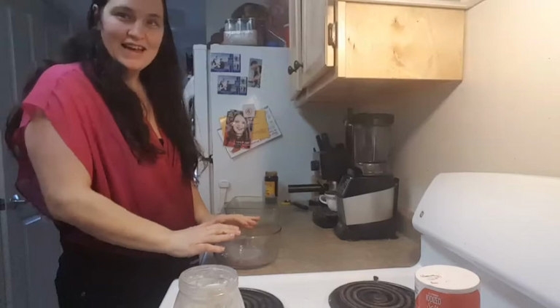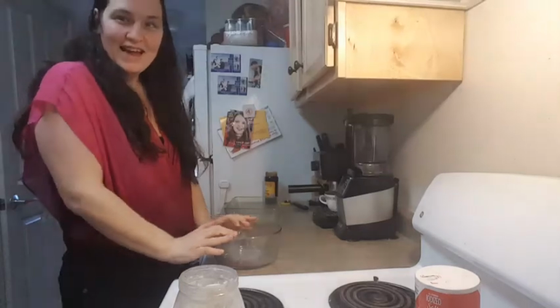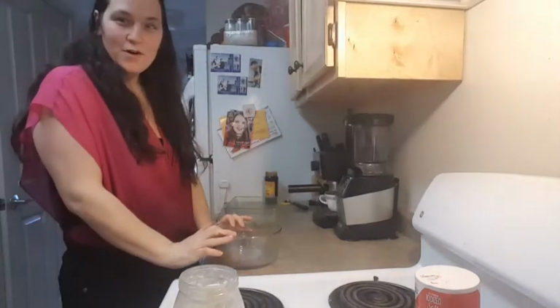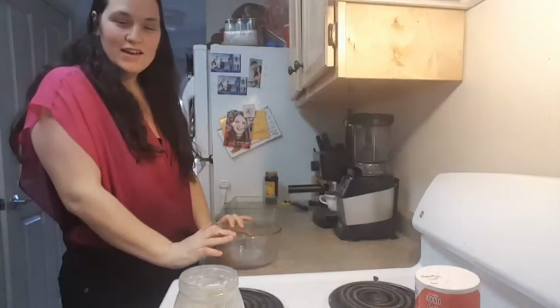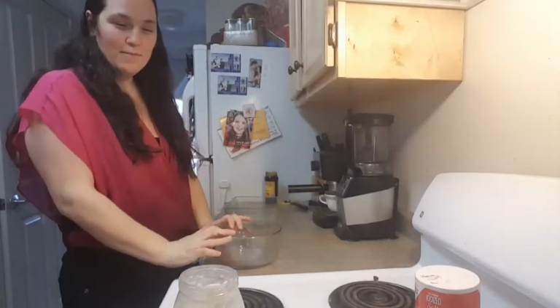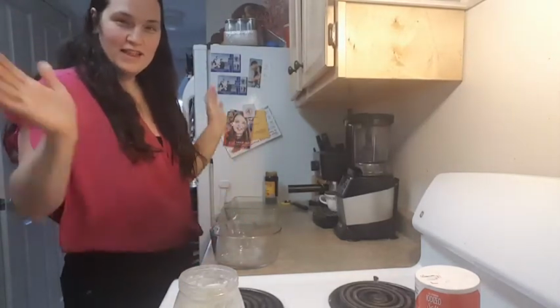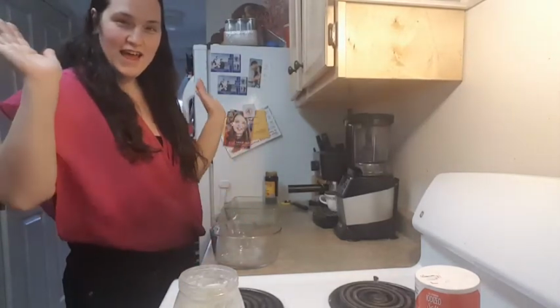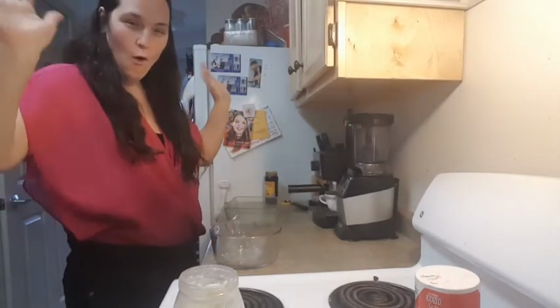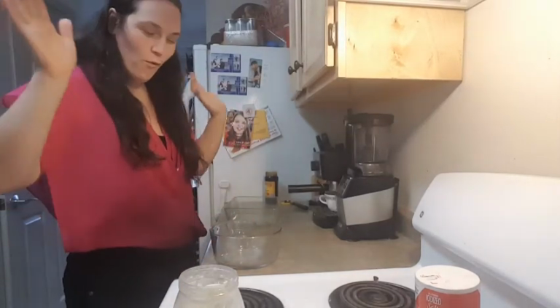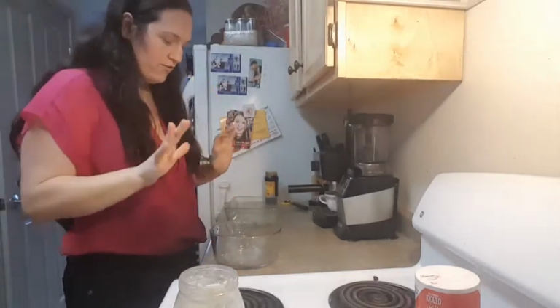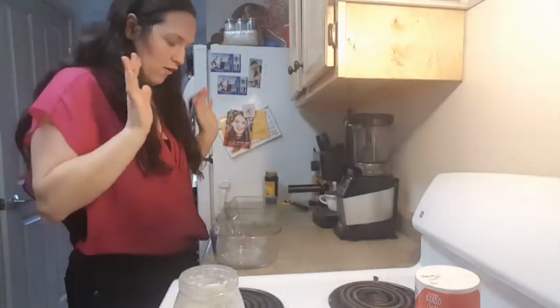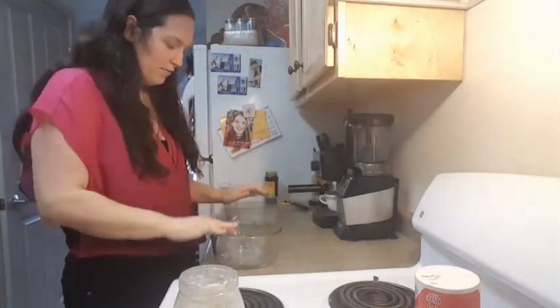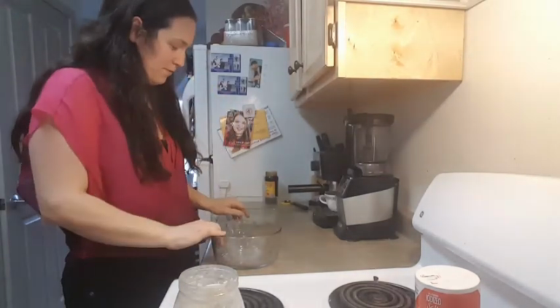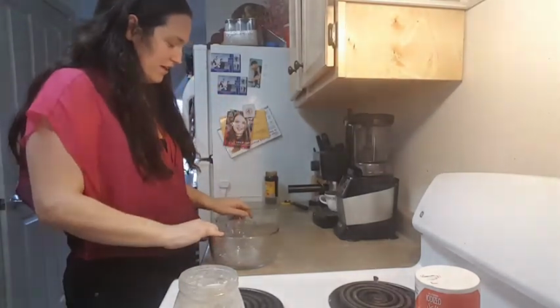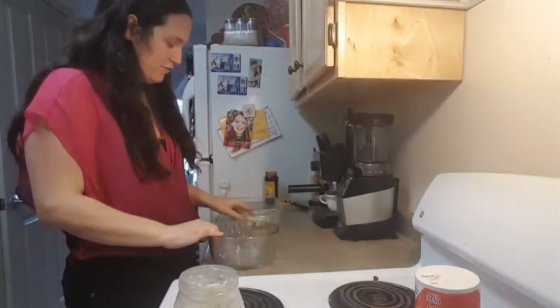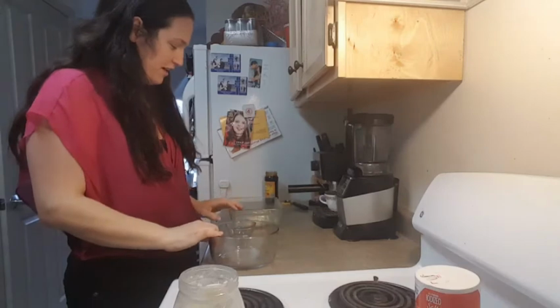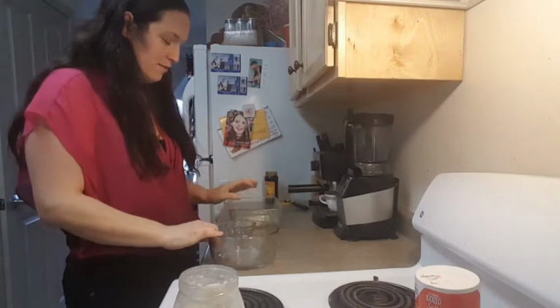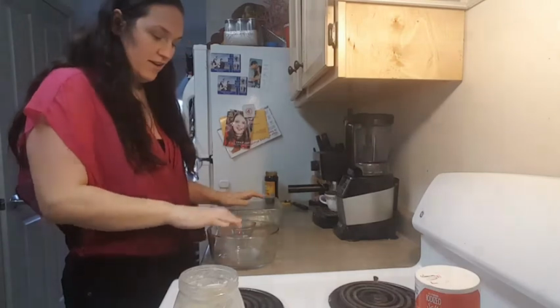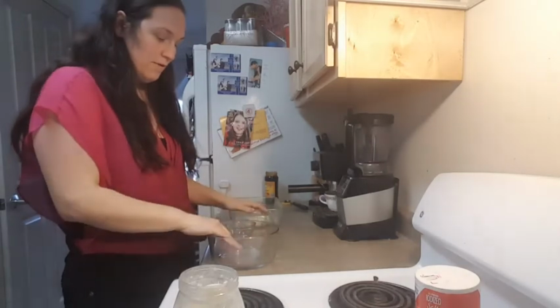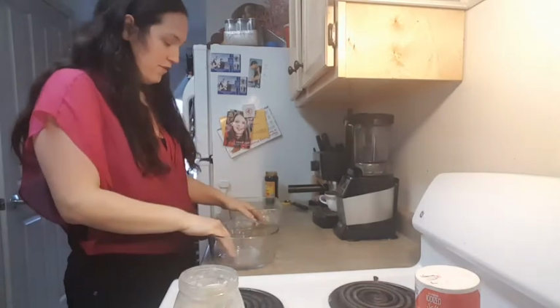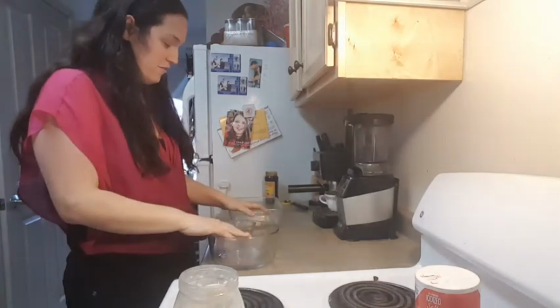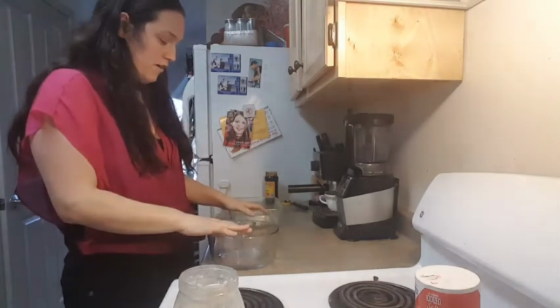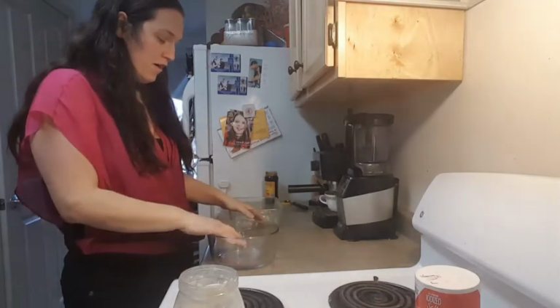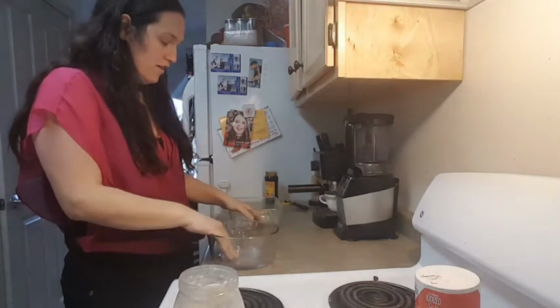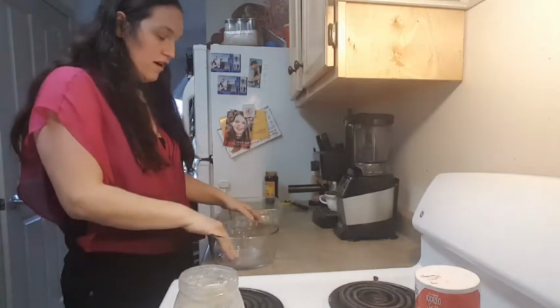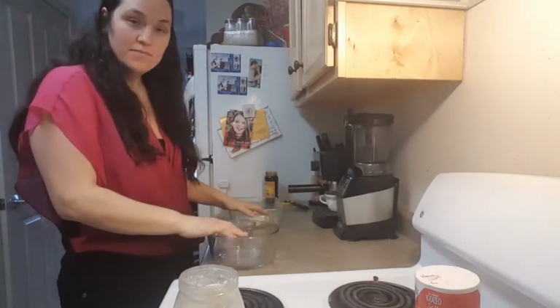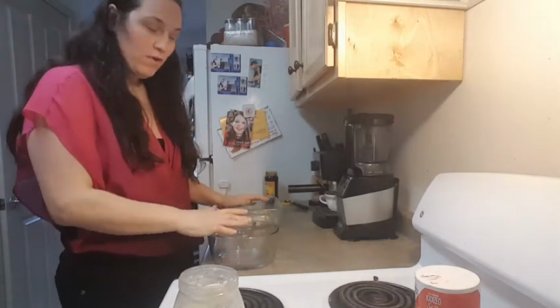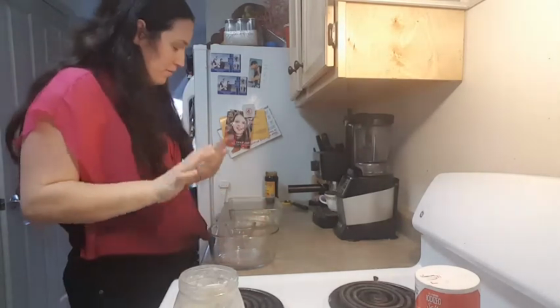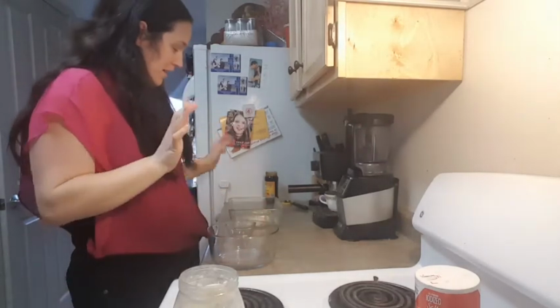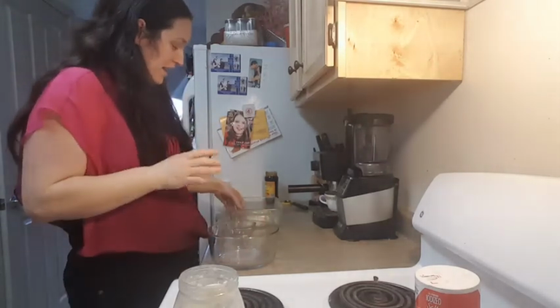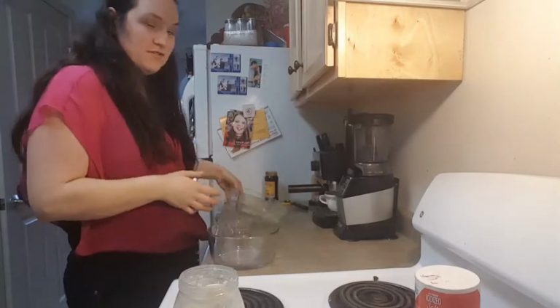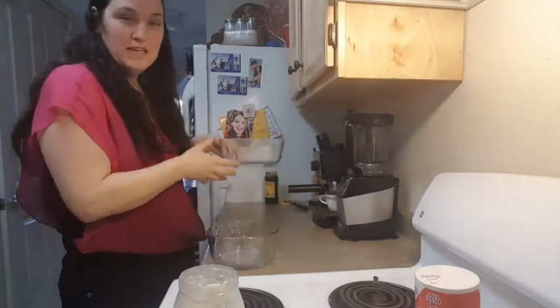Hey everyone! It's my birthday! Woo! So I'm going to be making two different cakes, maybe. Maybe one is early tomorrow, but I'm going to be making an ice cream cake.